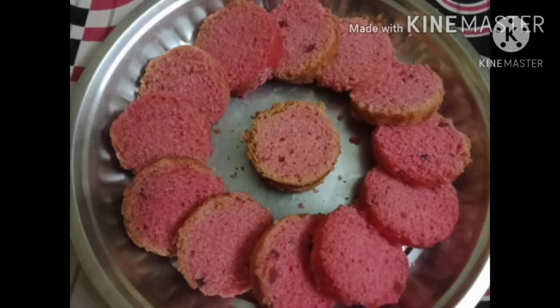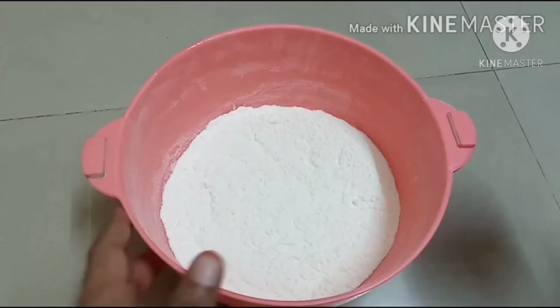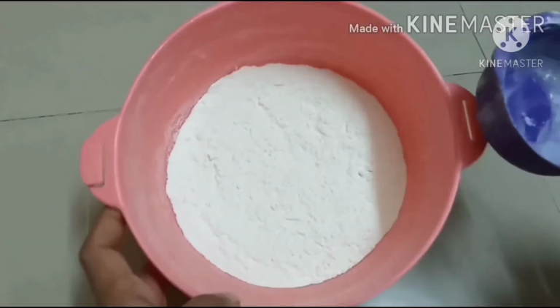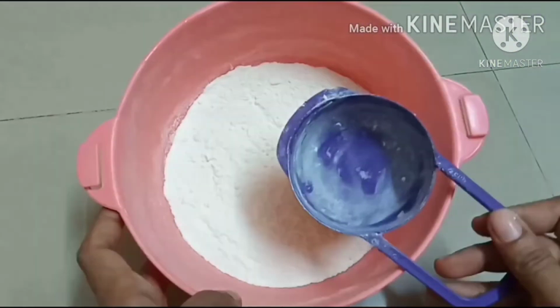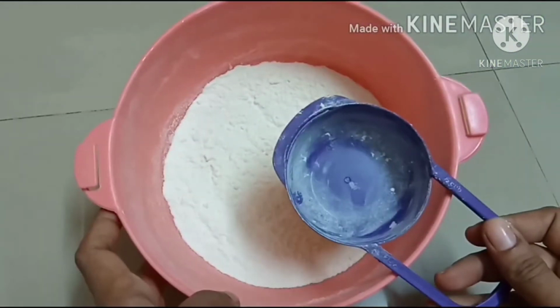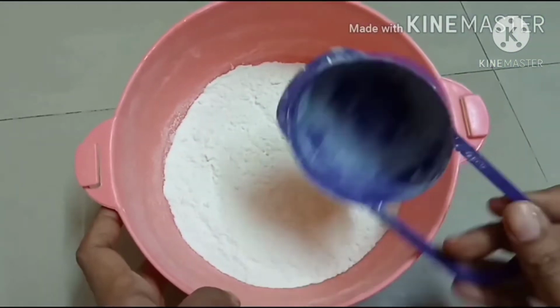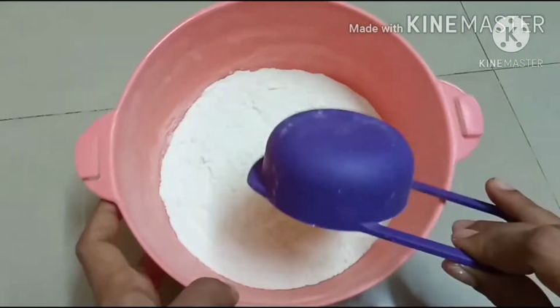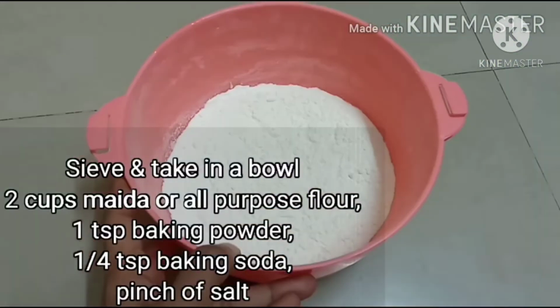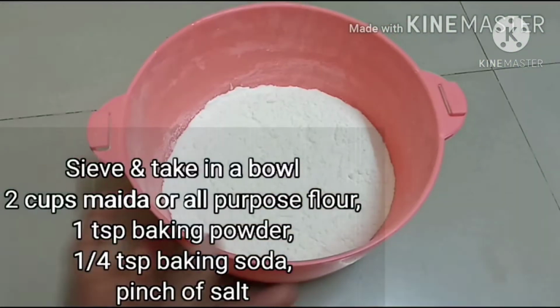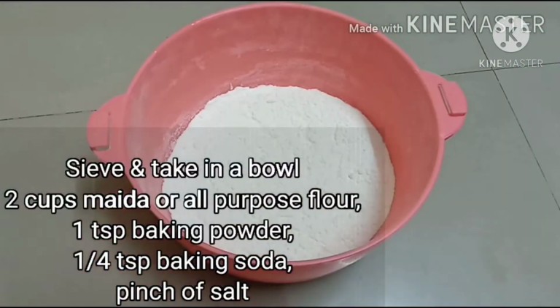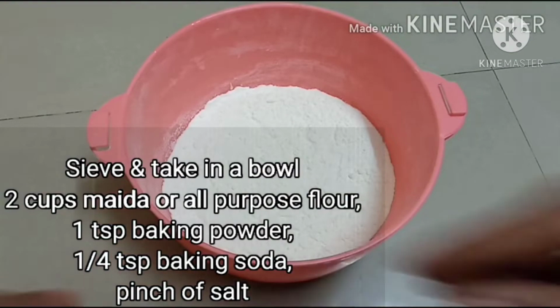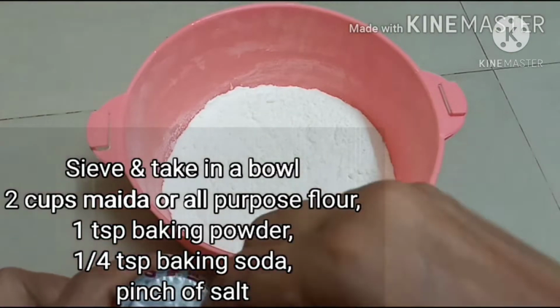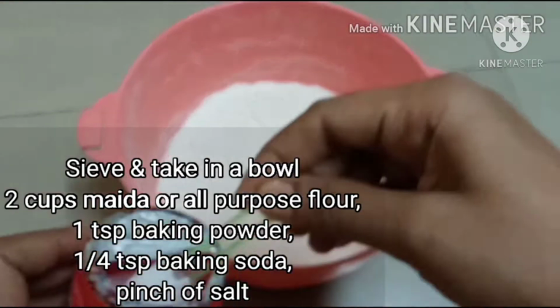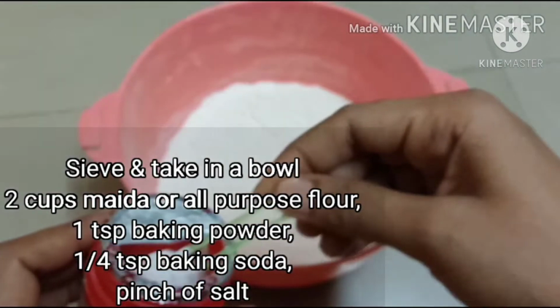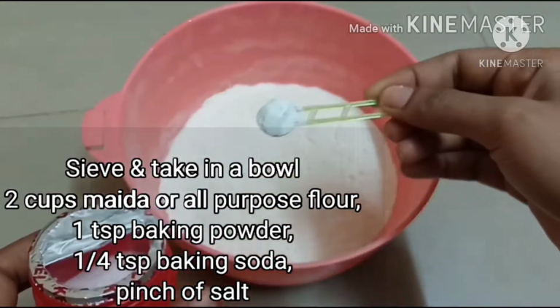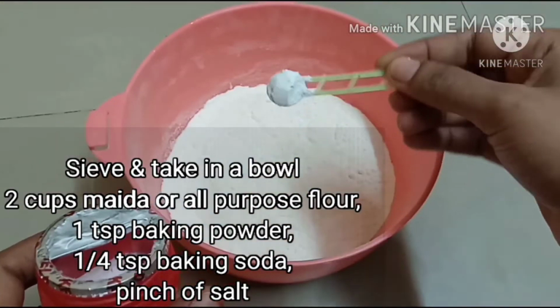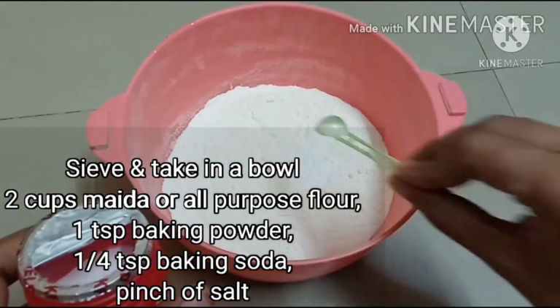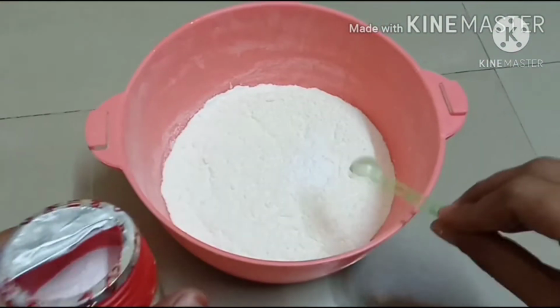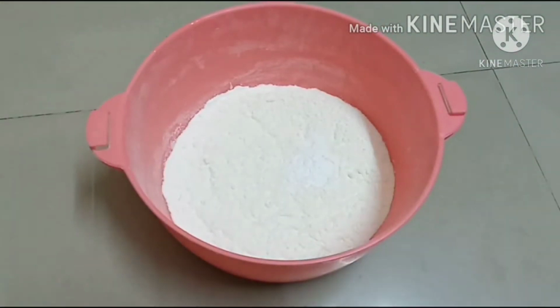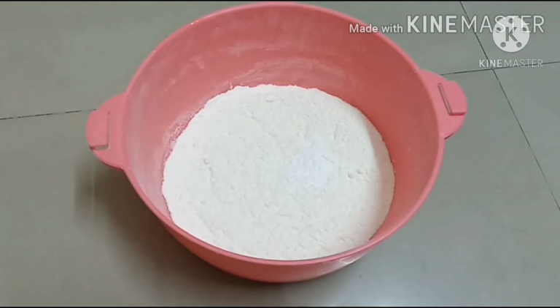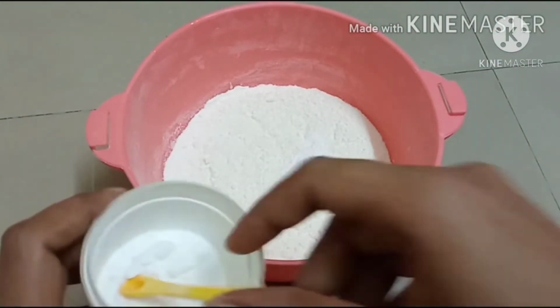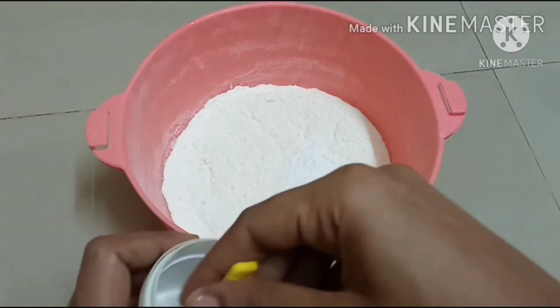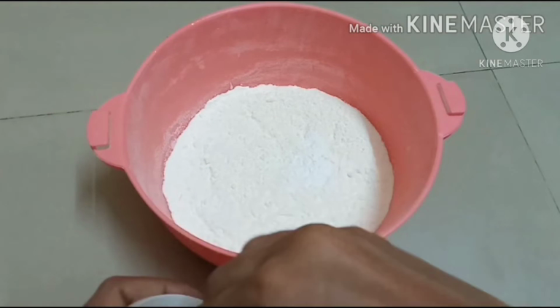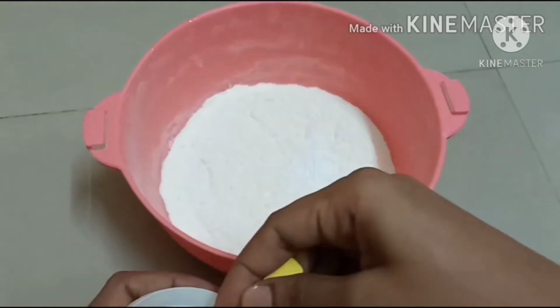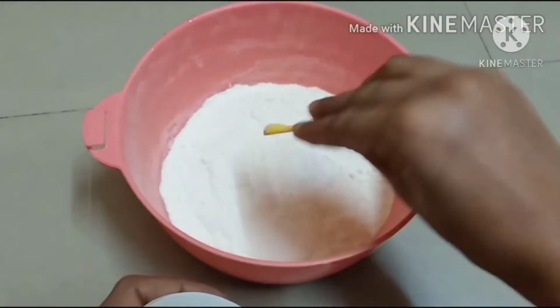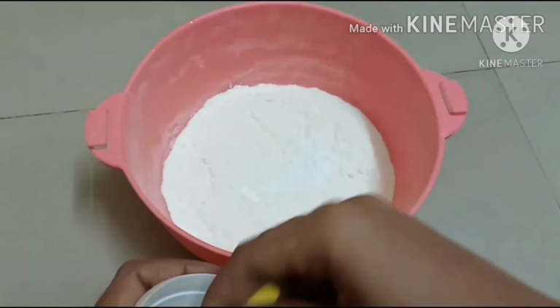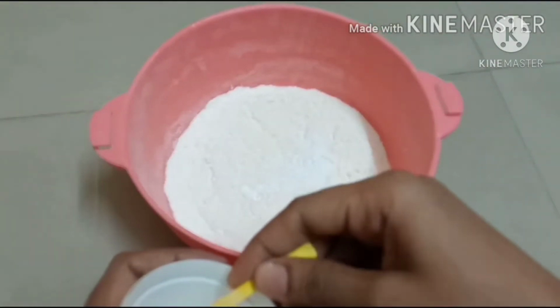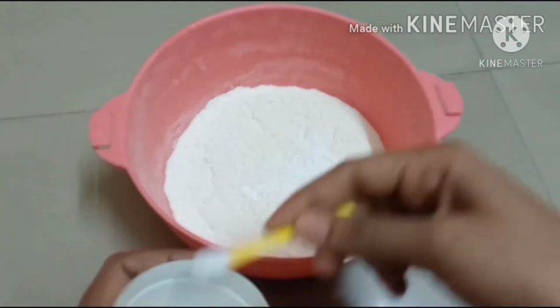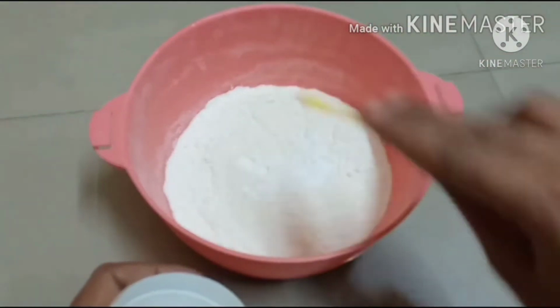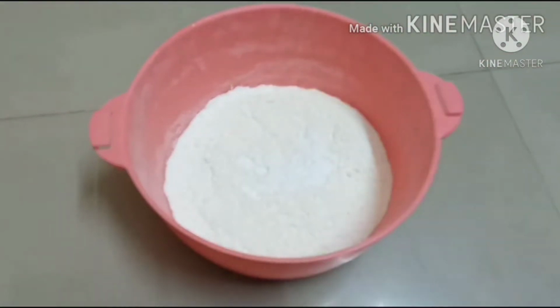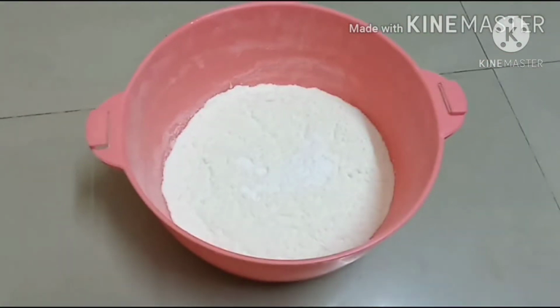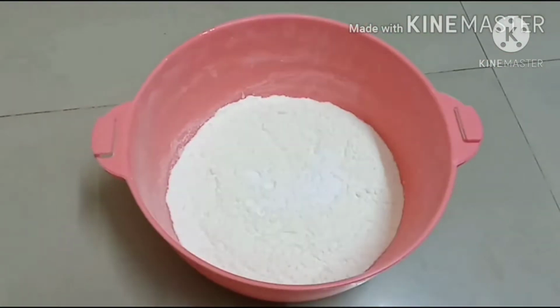Let's add the ingredients first. In a bowl, add 2 cups of flour, add 1 spoon of baking powder, and add 1 spoon of baking soda.